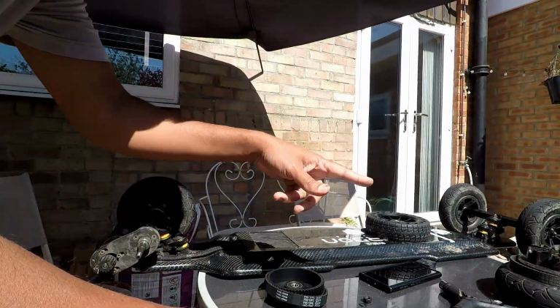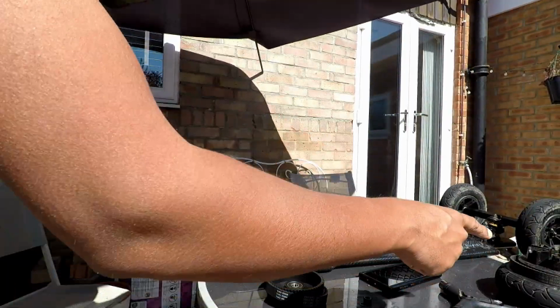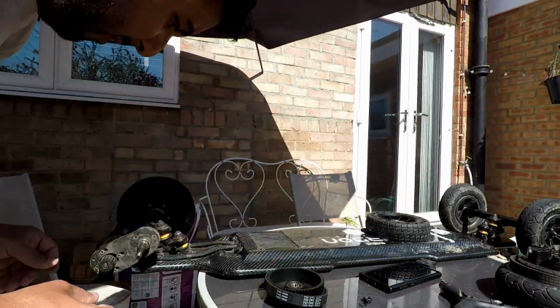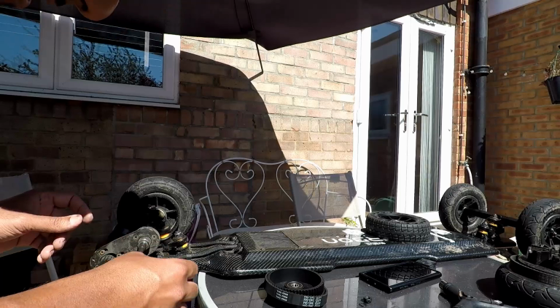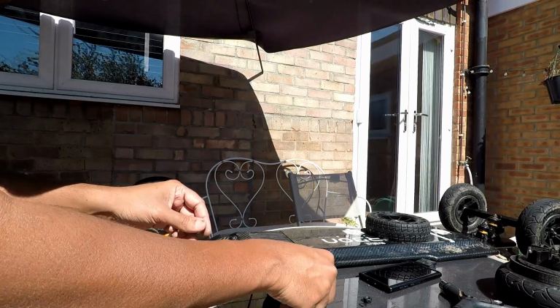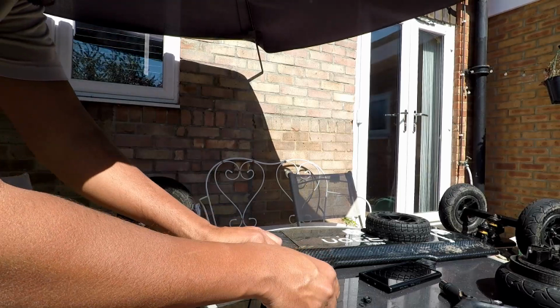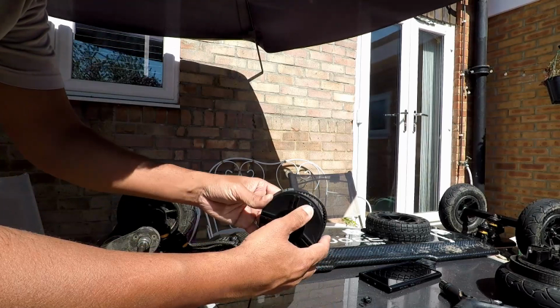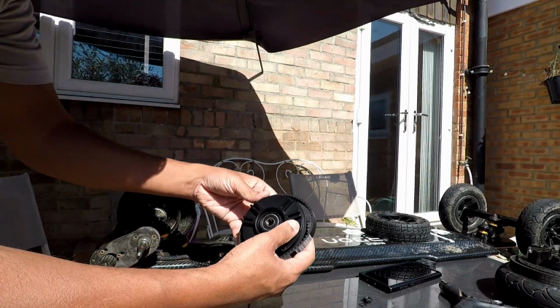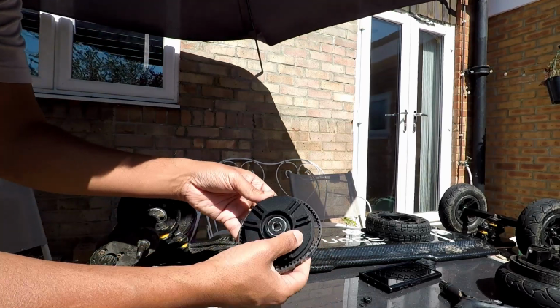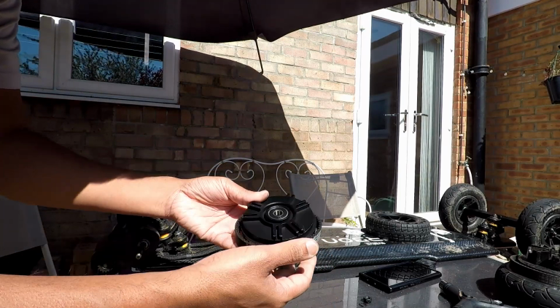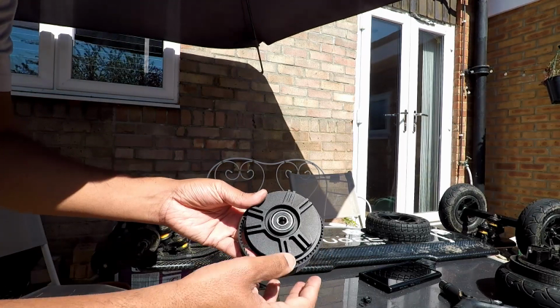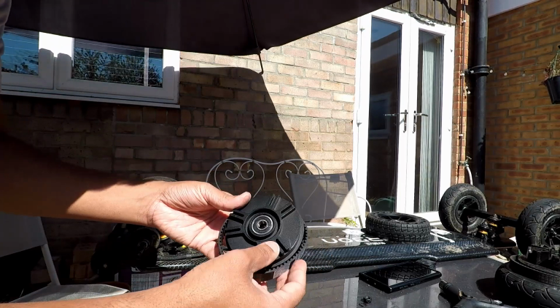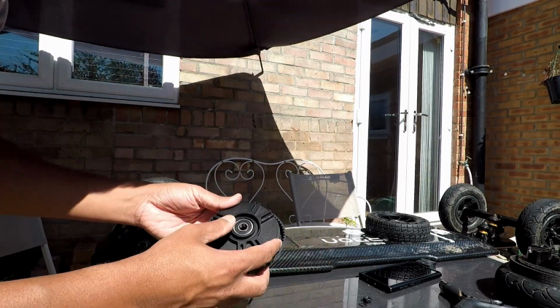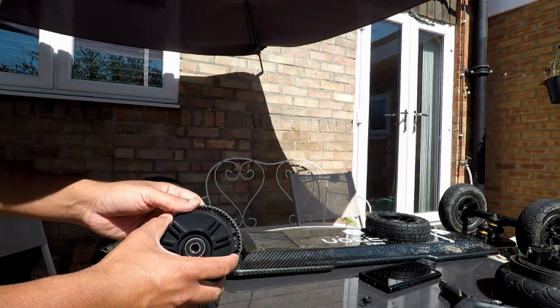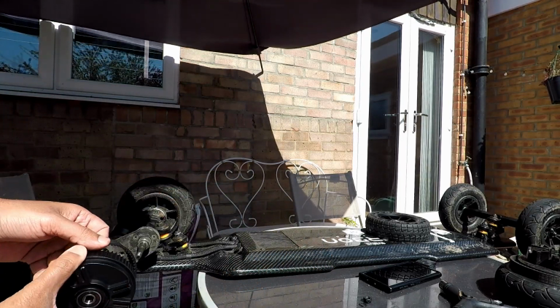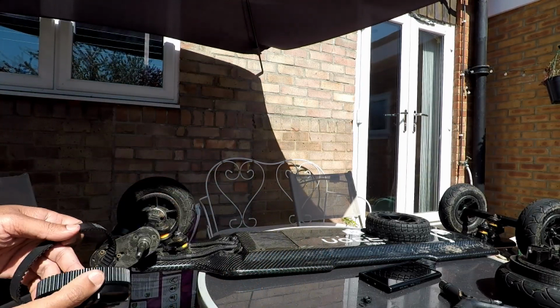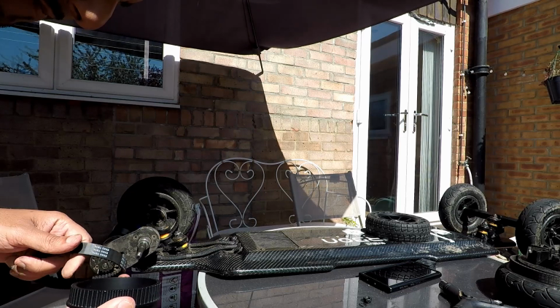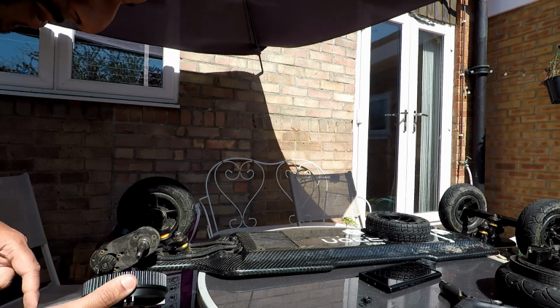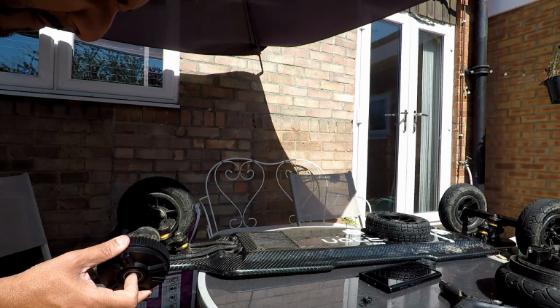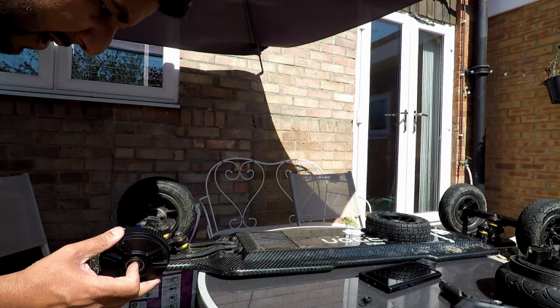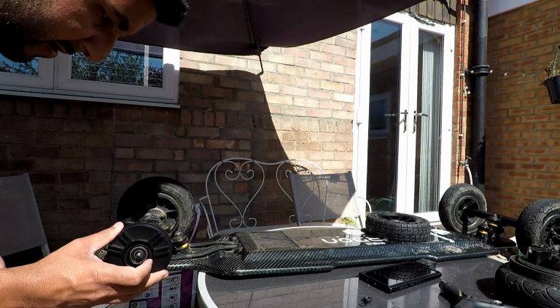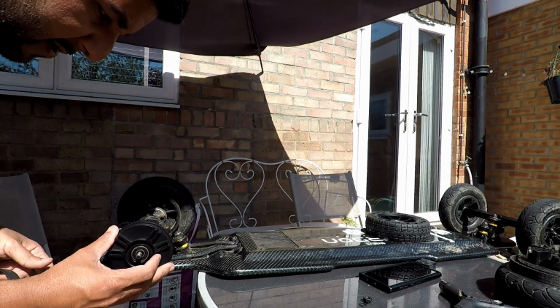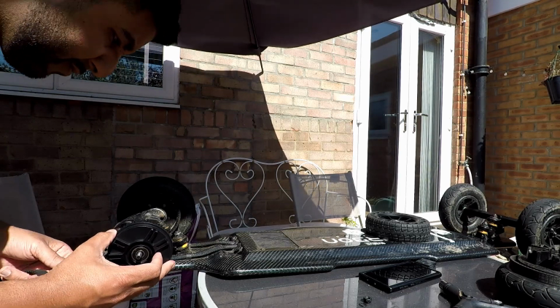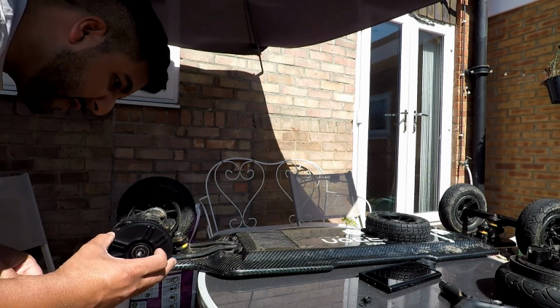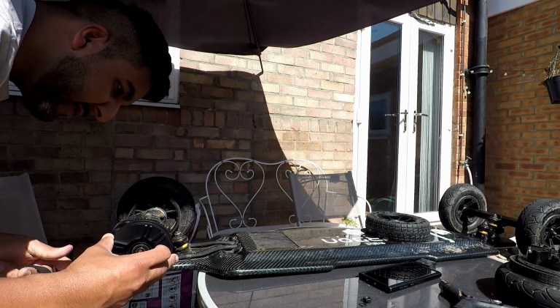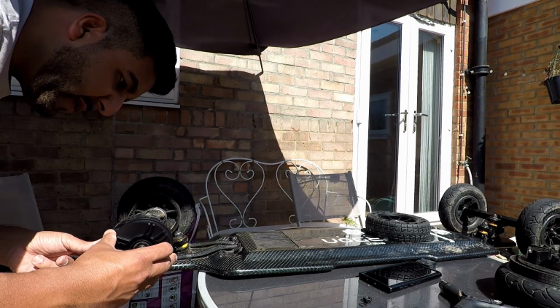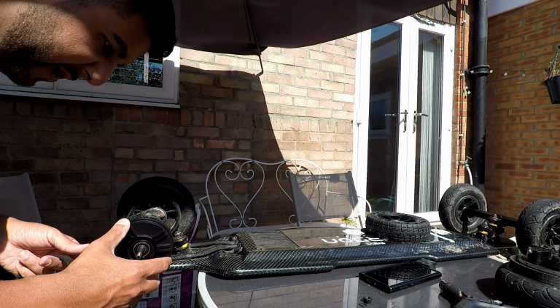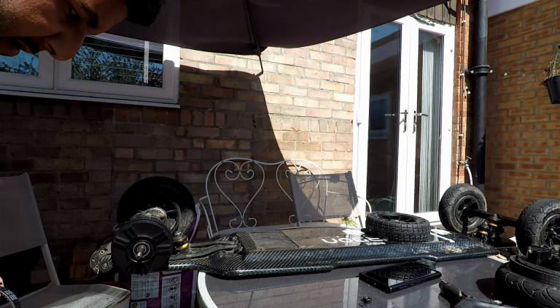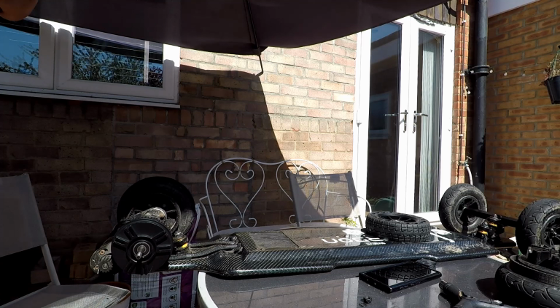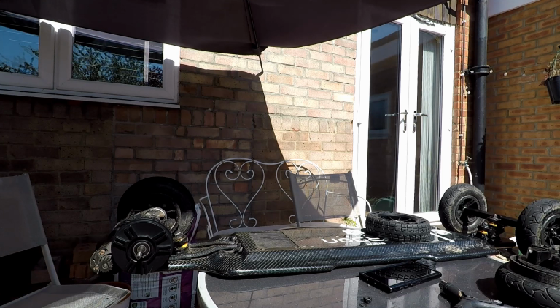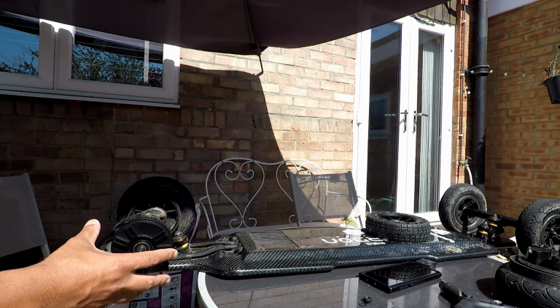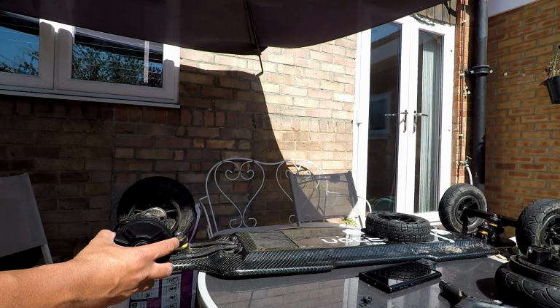Alright, I've got one wheel off. Now we're going to see if we can put the gear on first of all. The gear here is for the Ownboard — I've been told this bit won't fit on here. Pretty correct... oh, it does fit on there! That's what they're talking about — it does fit.